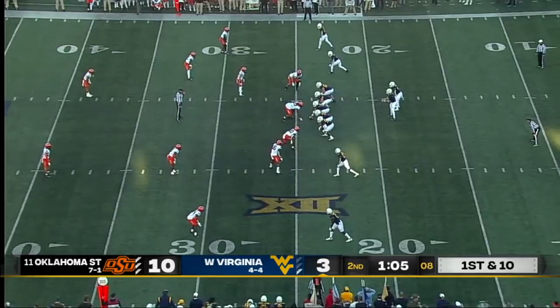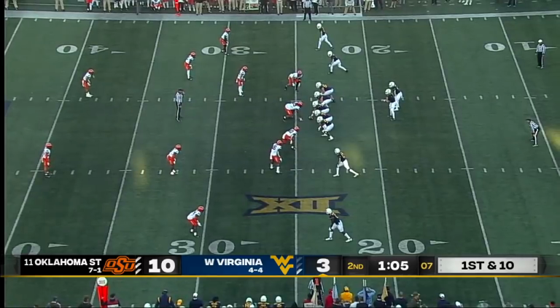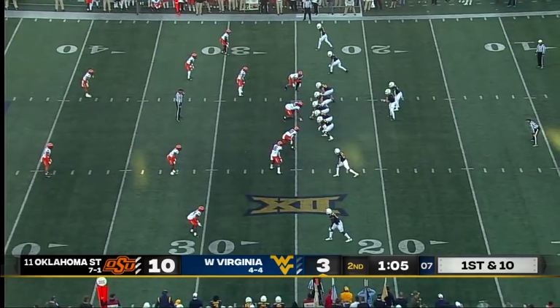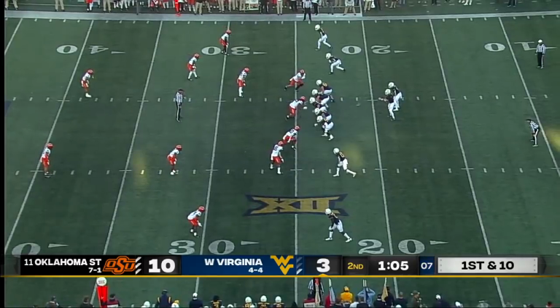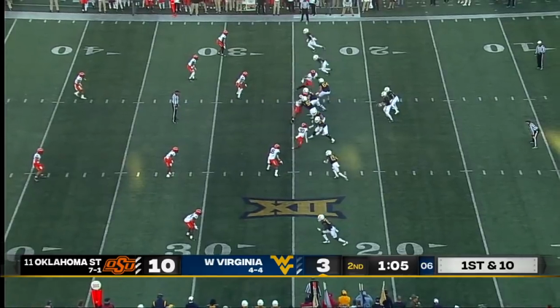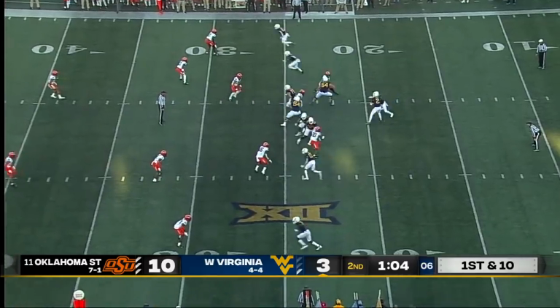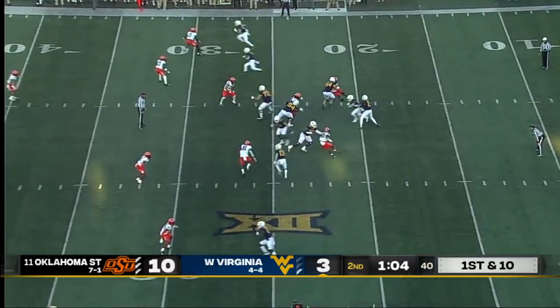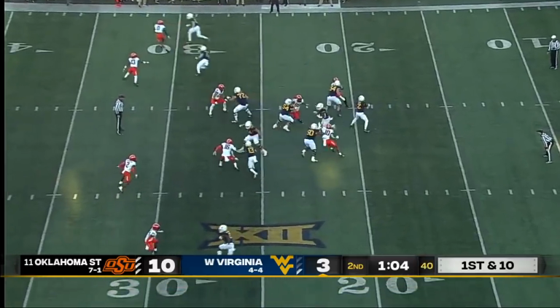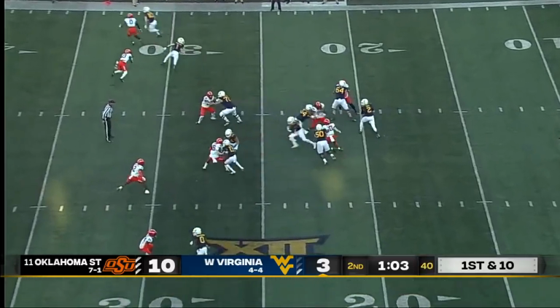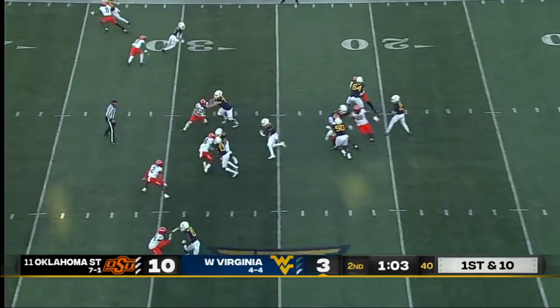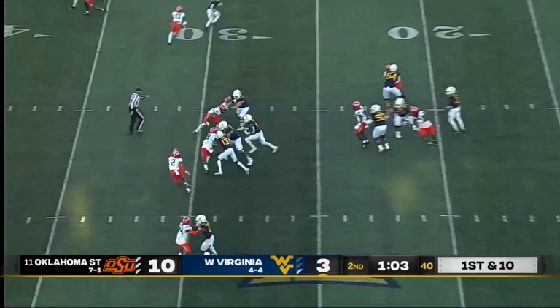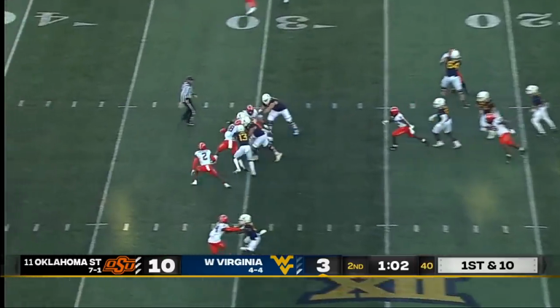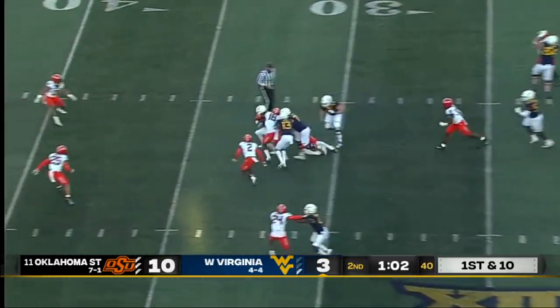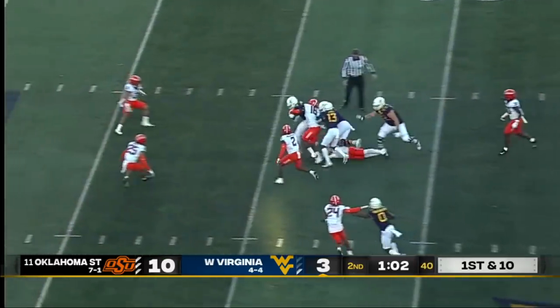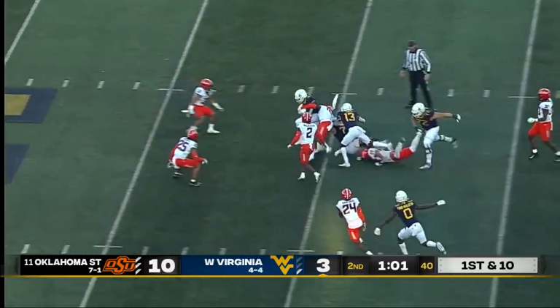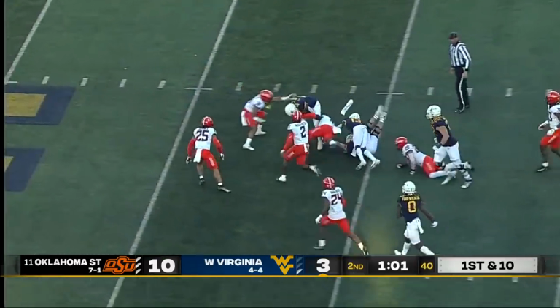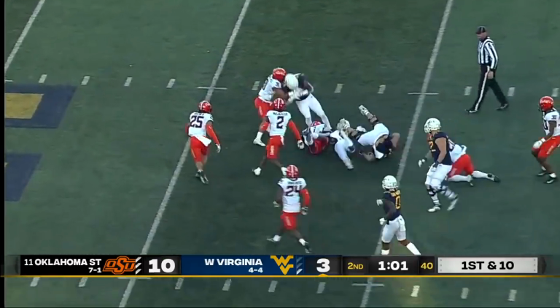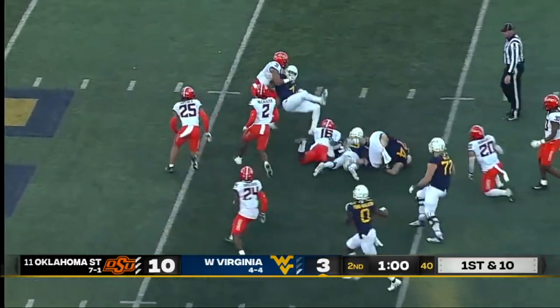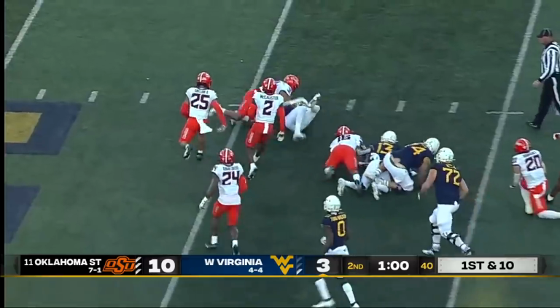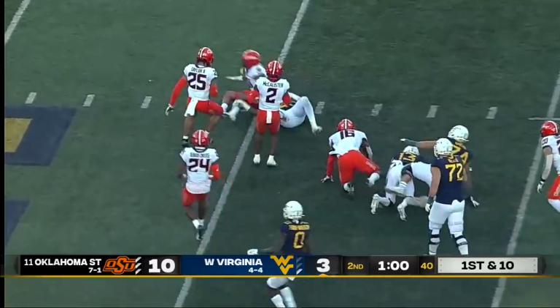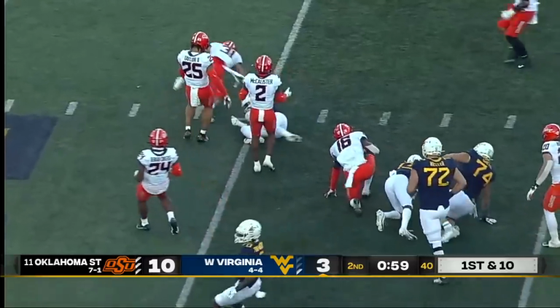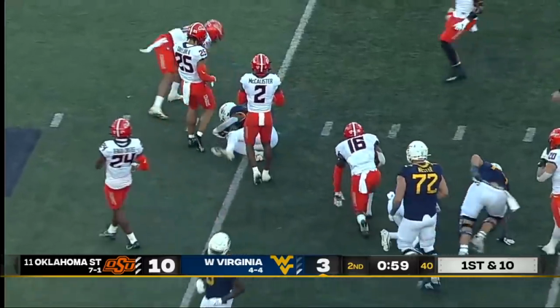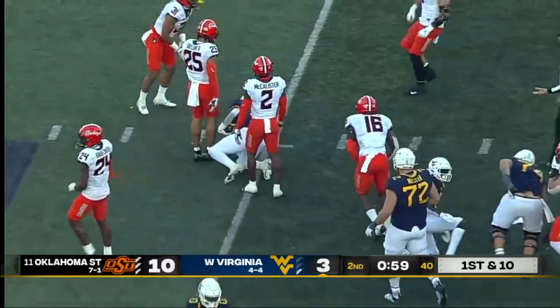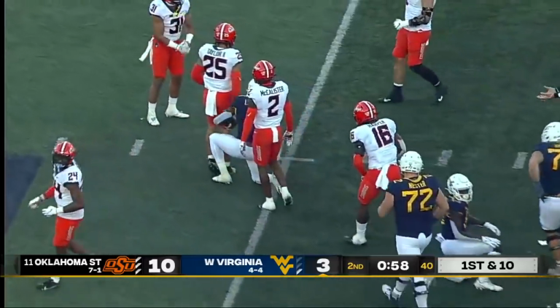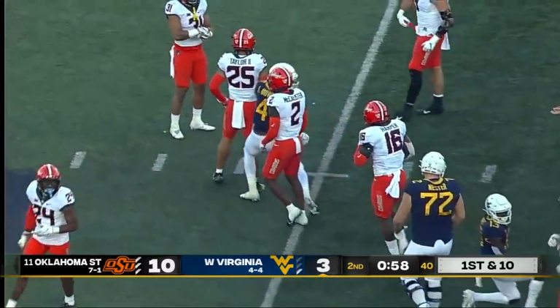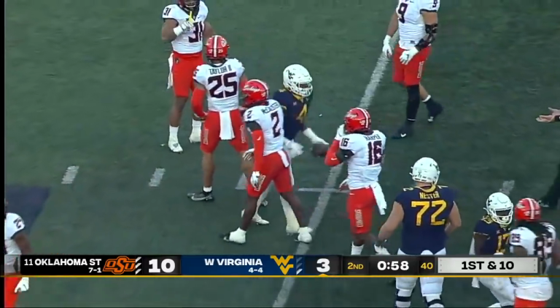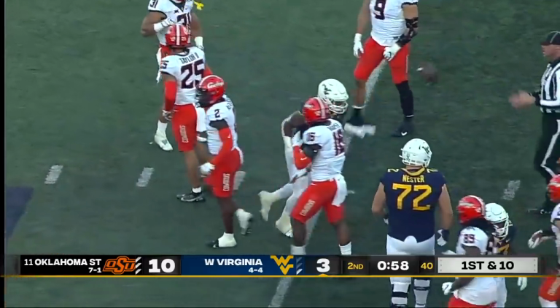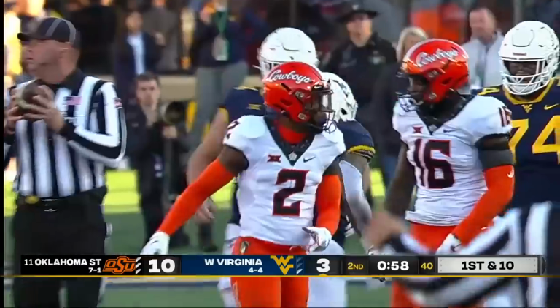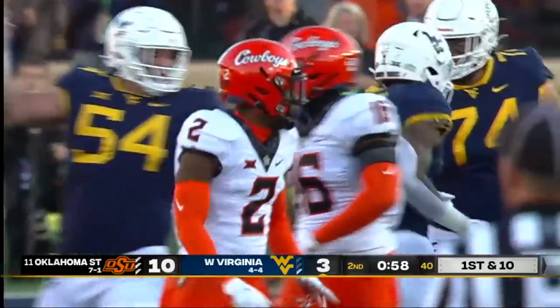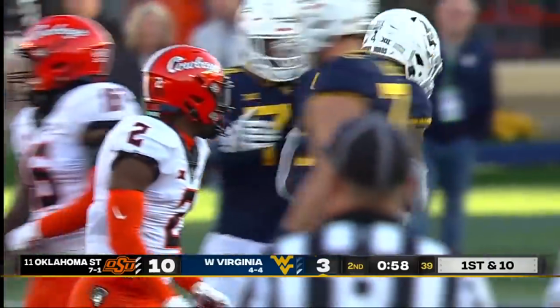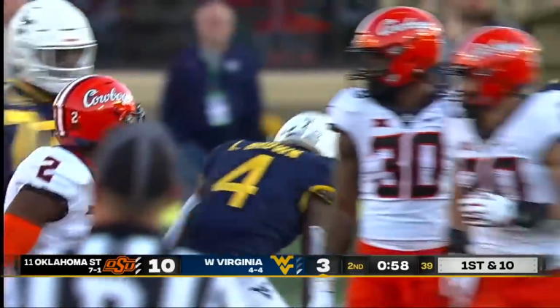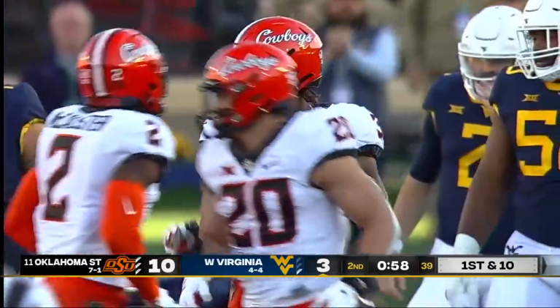How many weeks have we been doing this now — ten? Dan's one for ten. Right up the gut goes Lacey Brown — that's a good start to this drive for West Virginia as he picks up 15 yards.